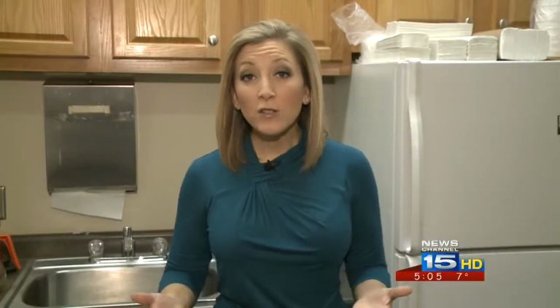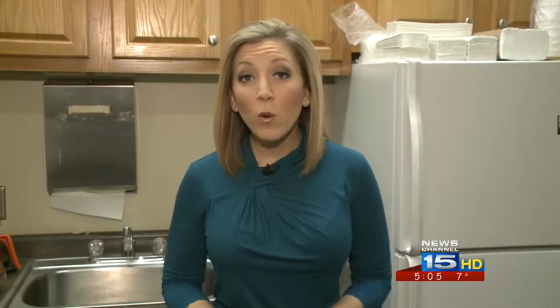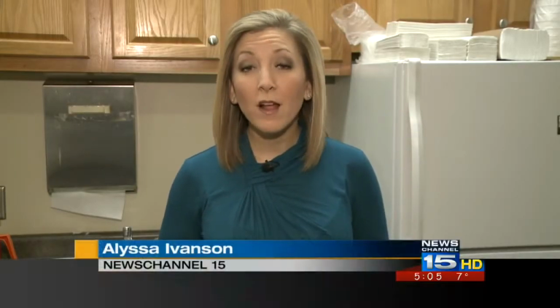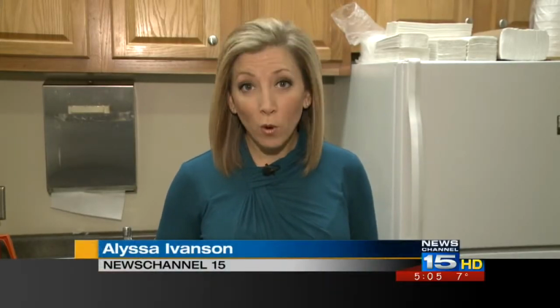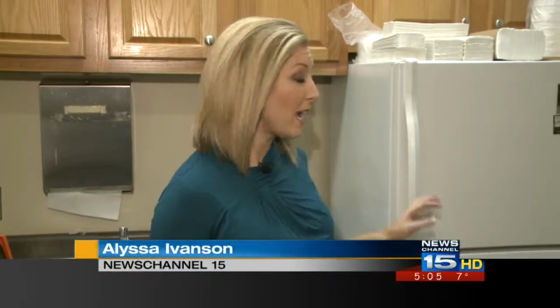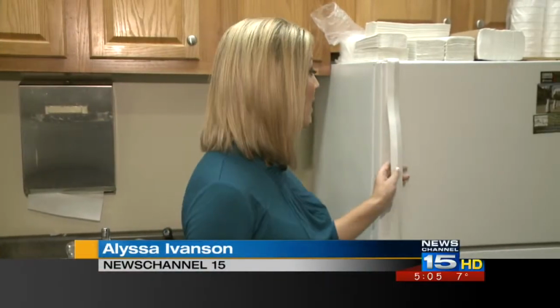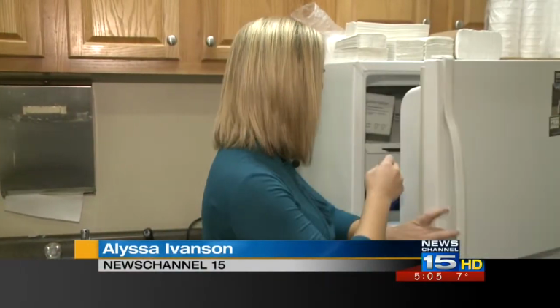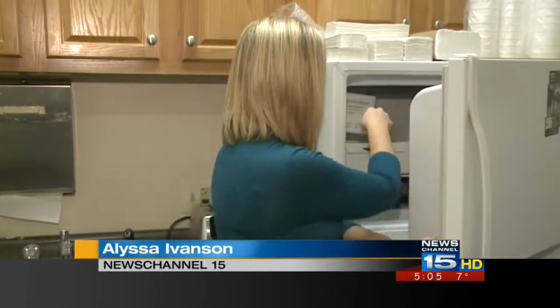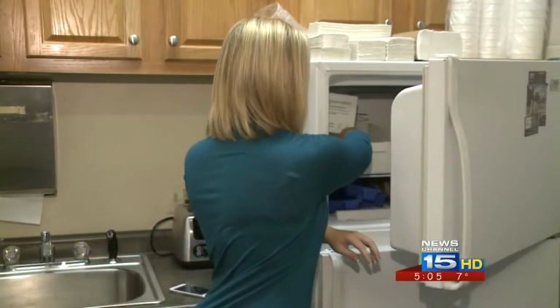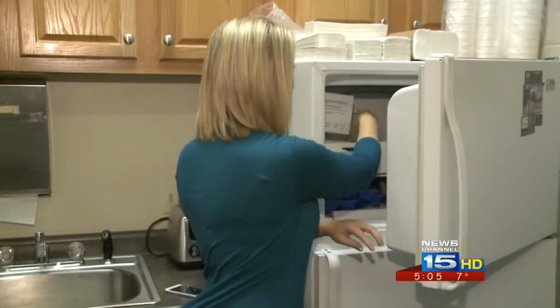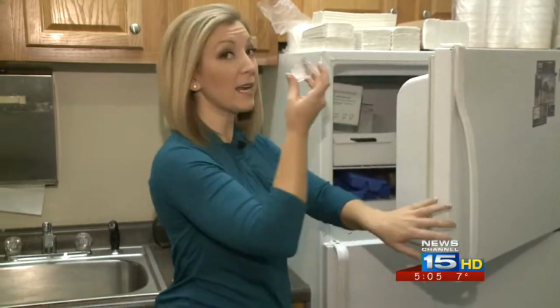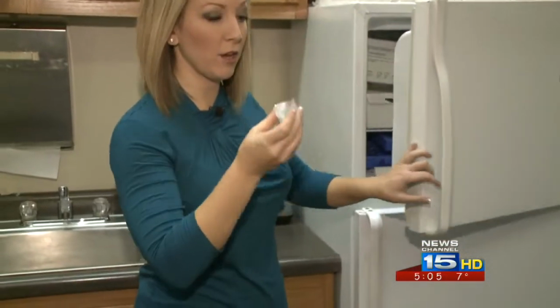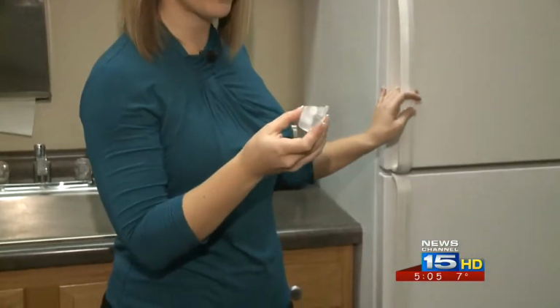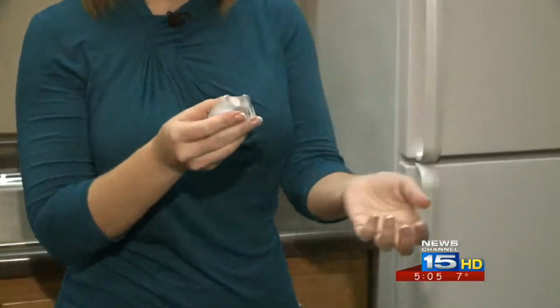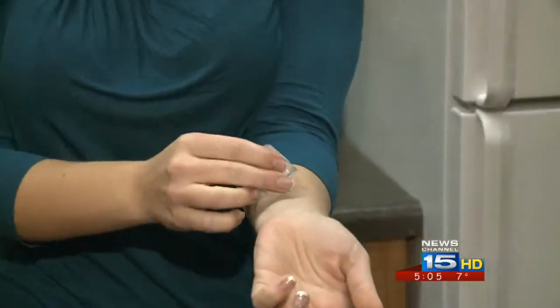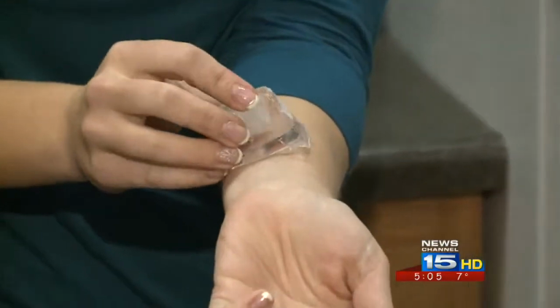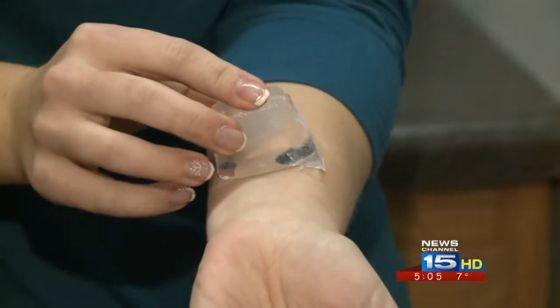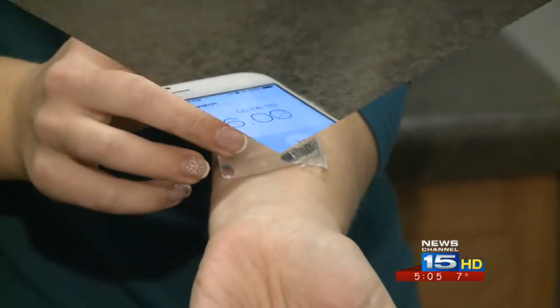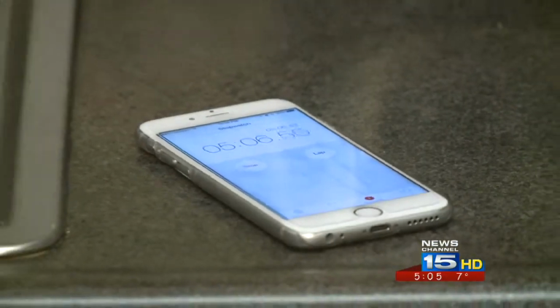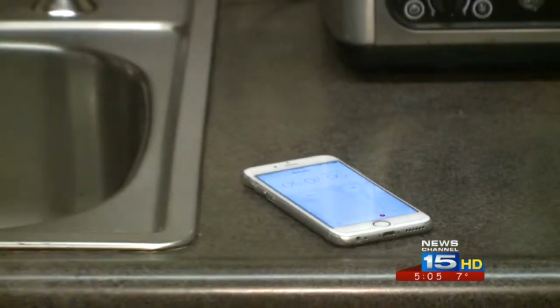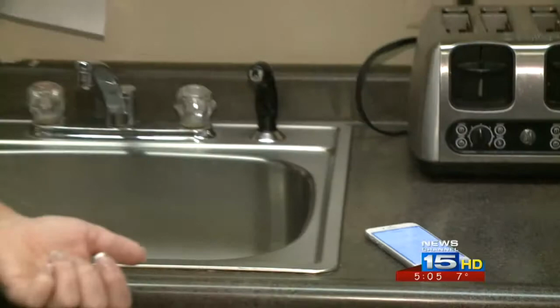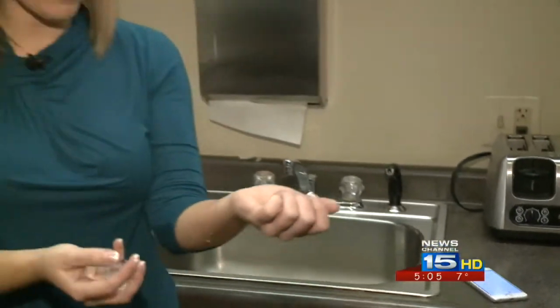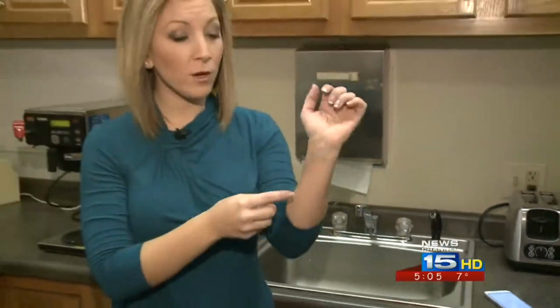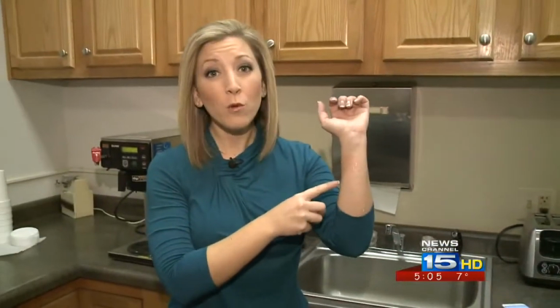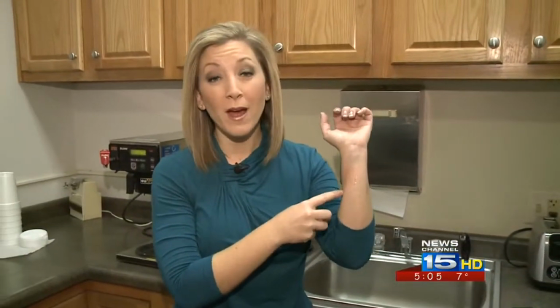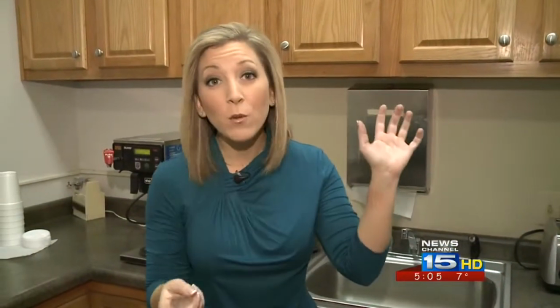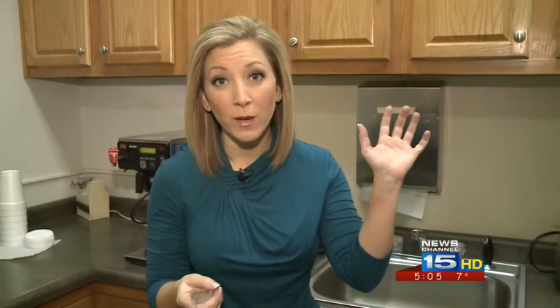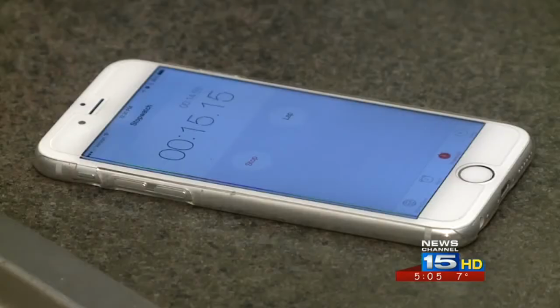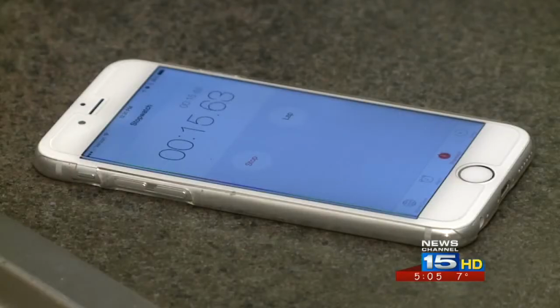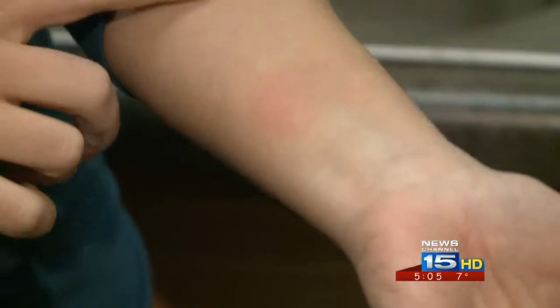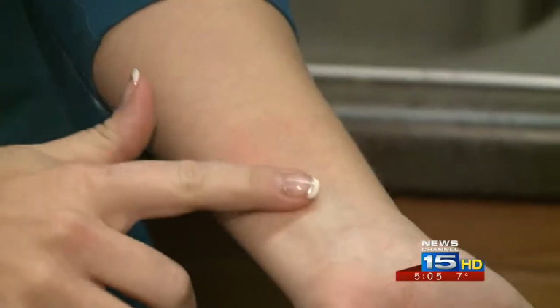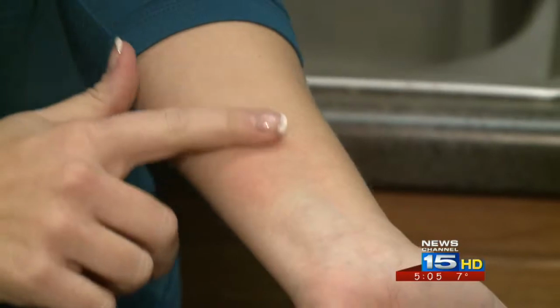Doctors say one way you can tell if you have cold urticaria is to do an ice cube test. All you have to do is take an ice cube and put it on your skin for about five minutes. When the time is up, take the ice cube off. Your arm will be red — everyone's will be. But you still have to wait a few more minutes to finish the test.